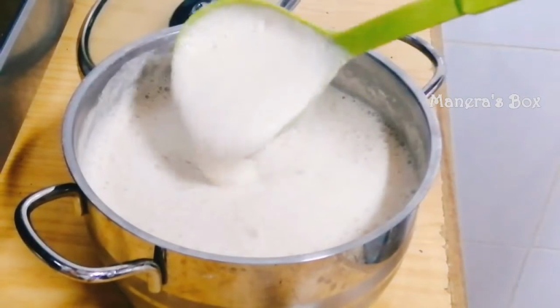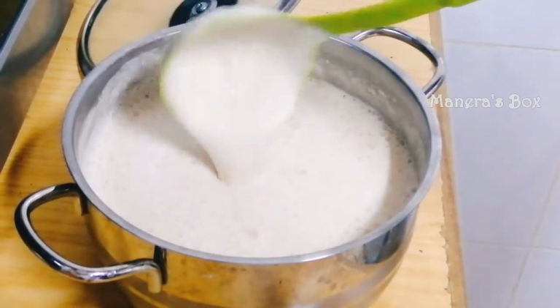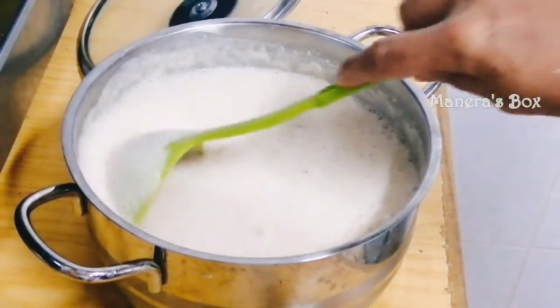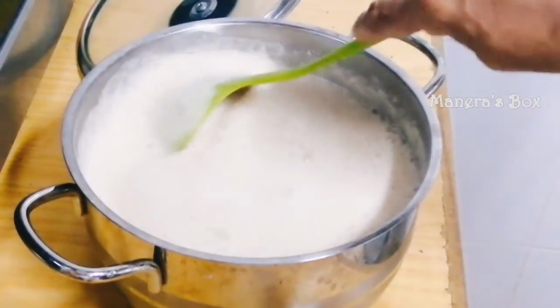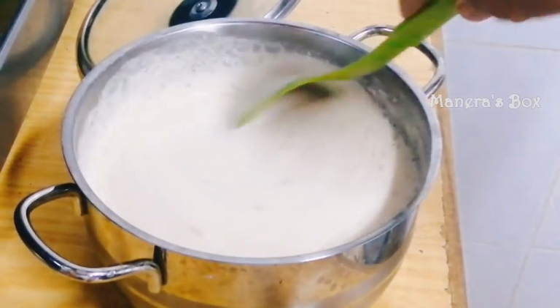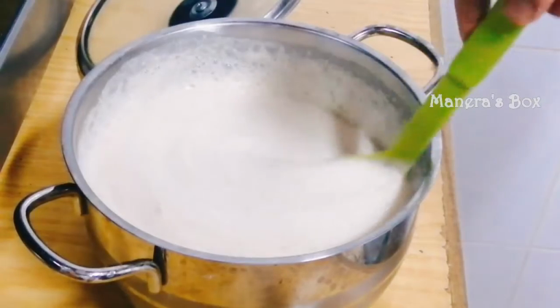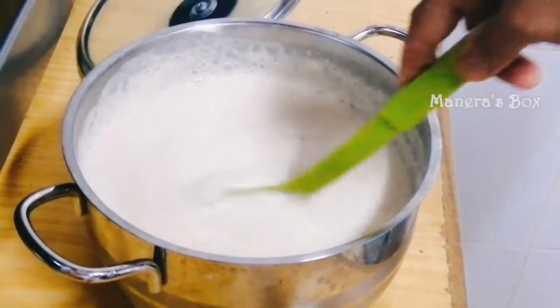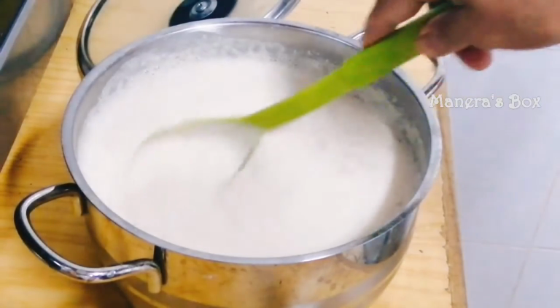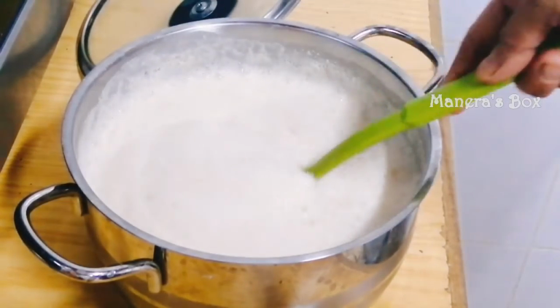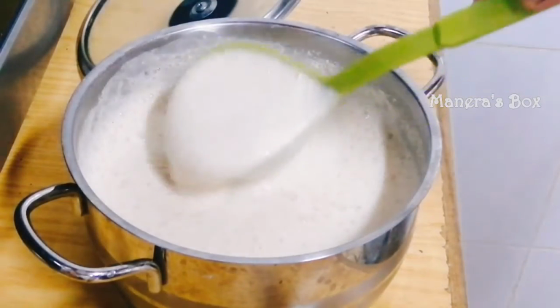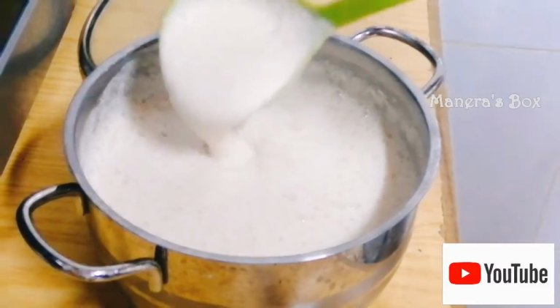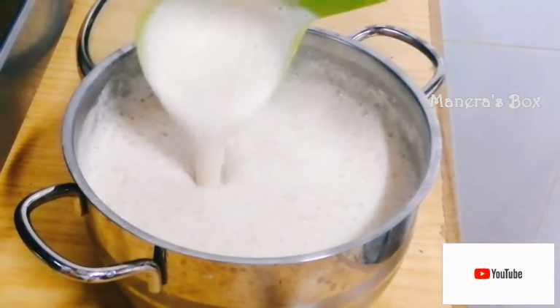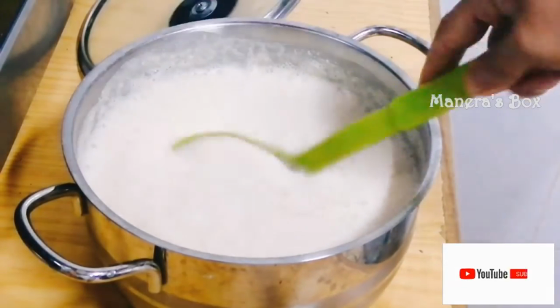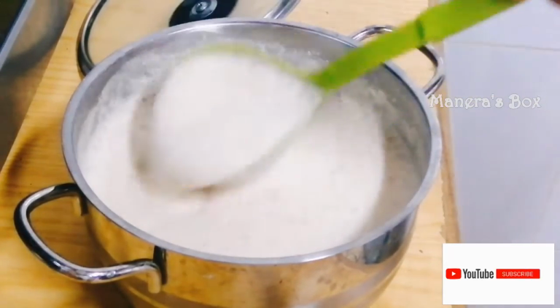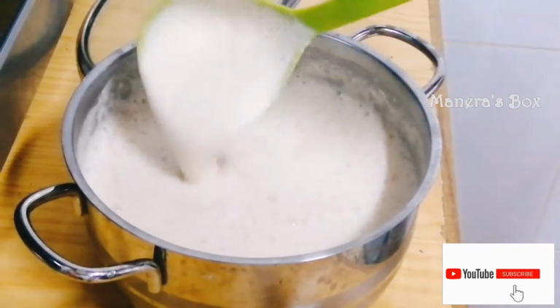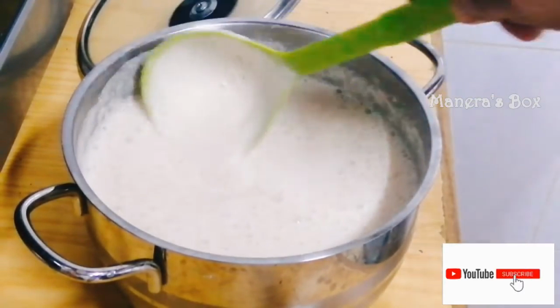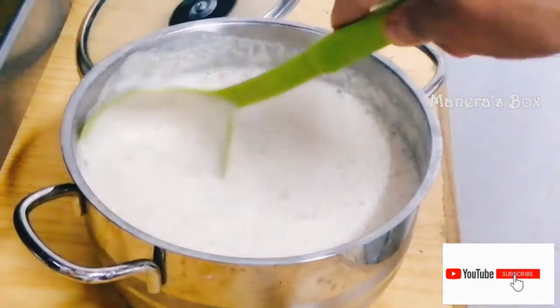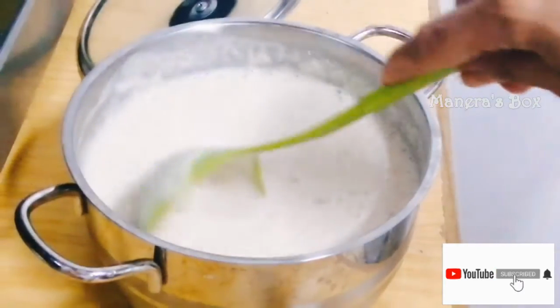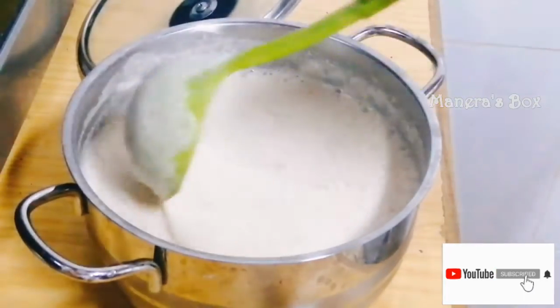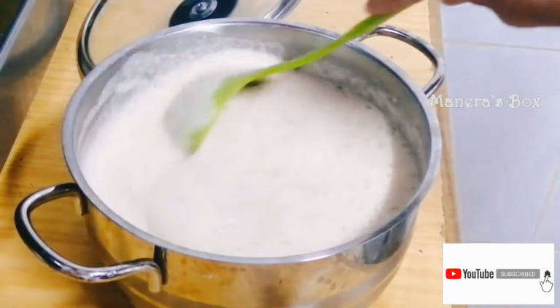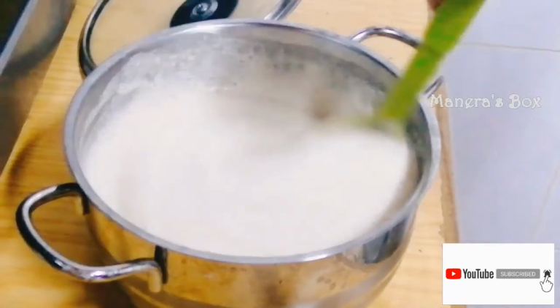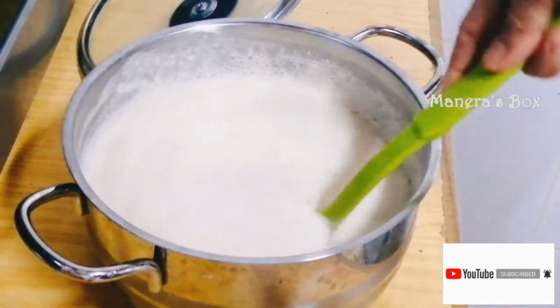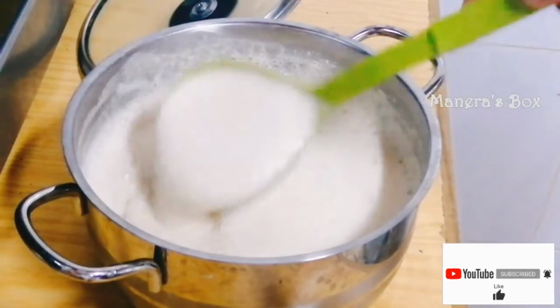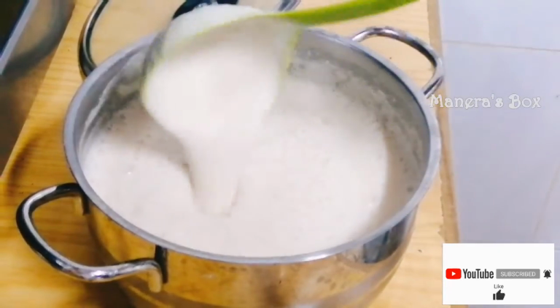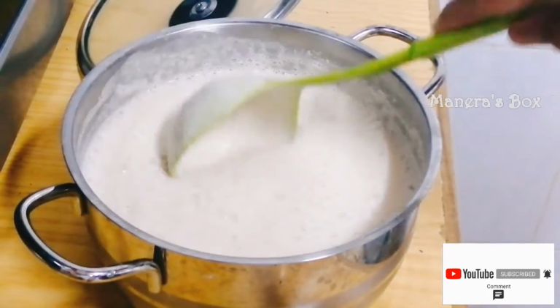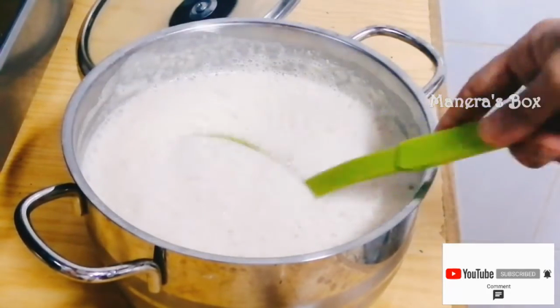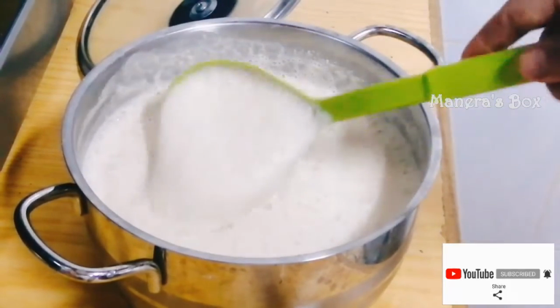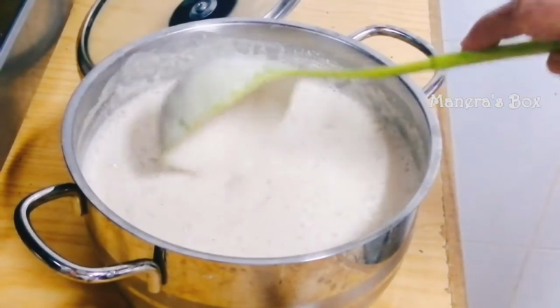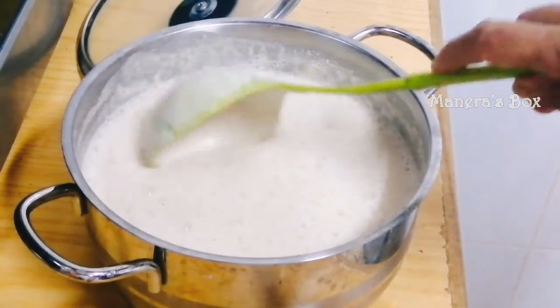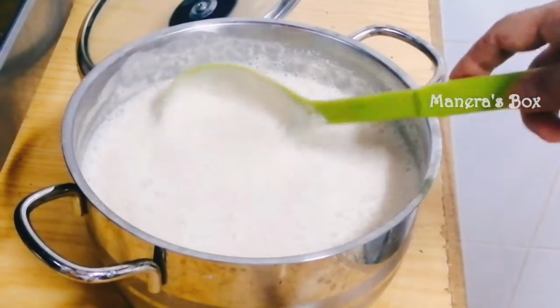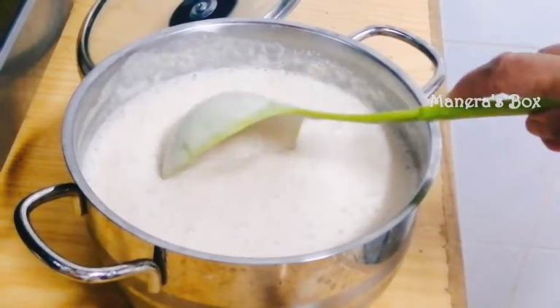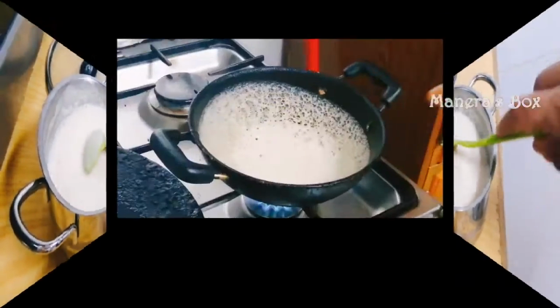You can see bubbles and it's firm — it's perfect. If you're doing this for dinner at night, or for breakfast in the morning, it's perfect for you.